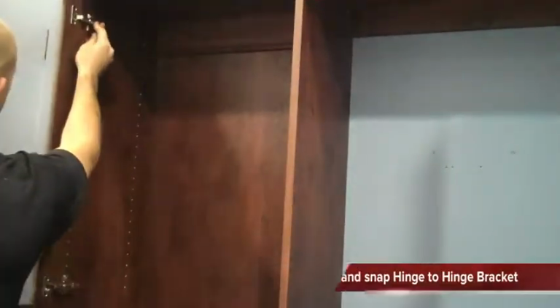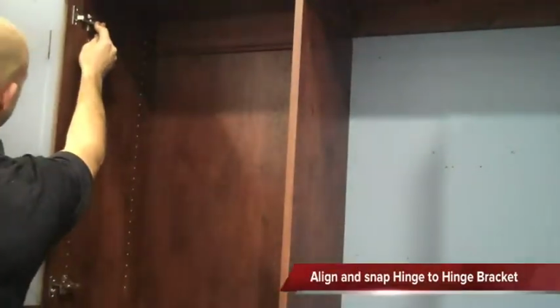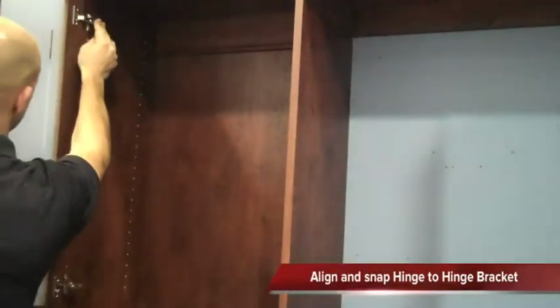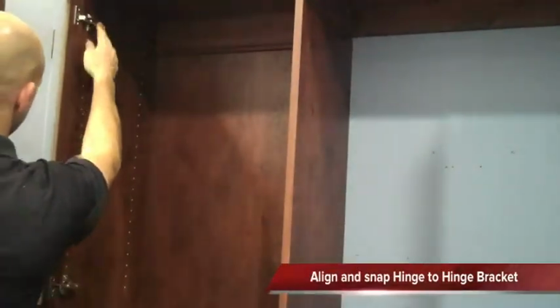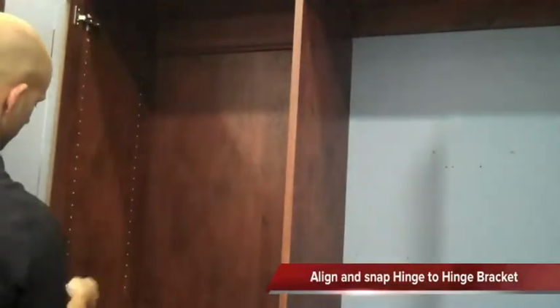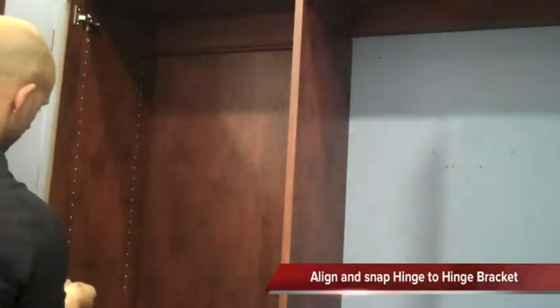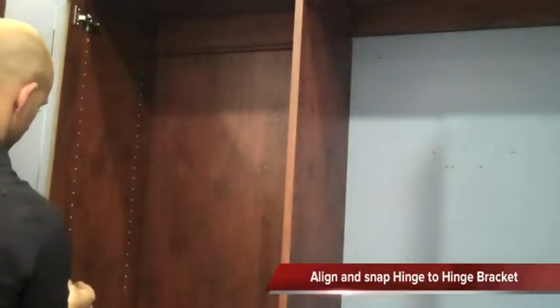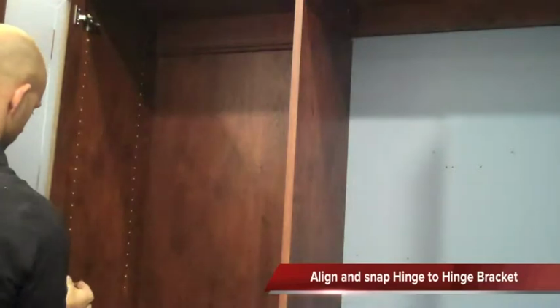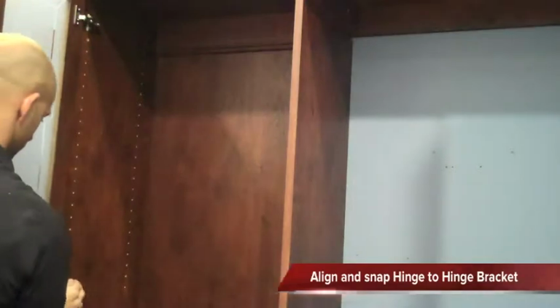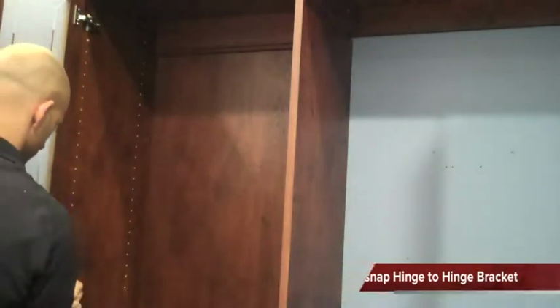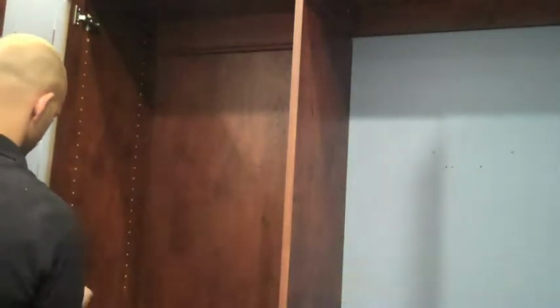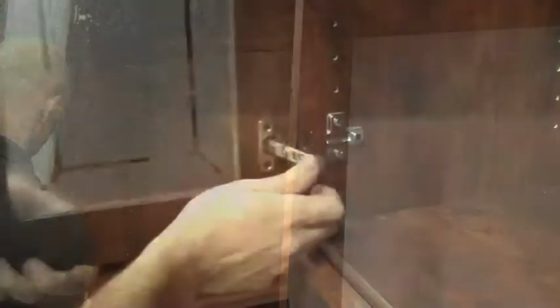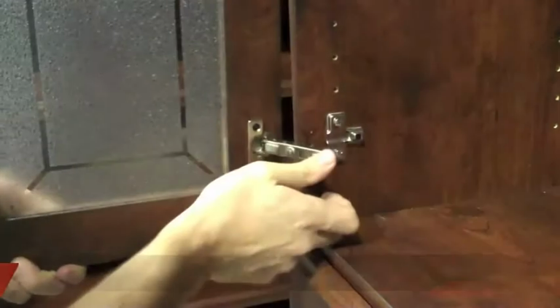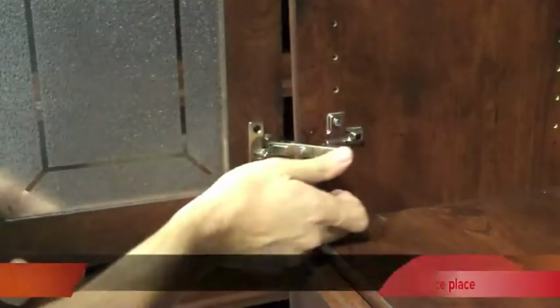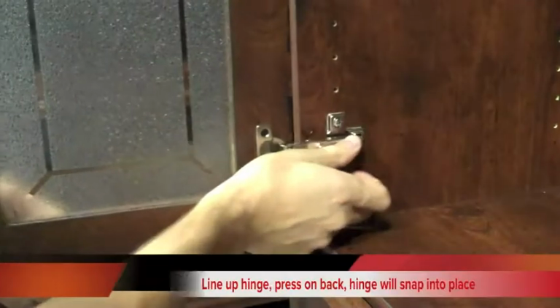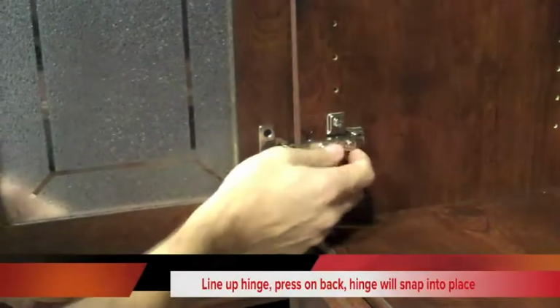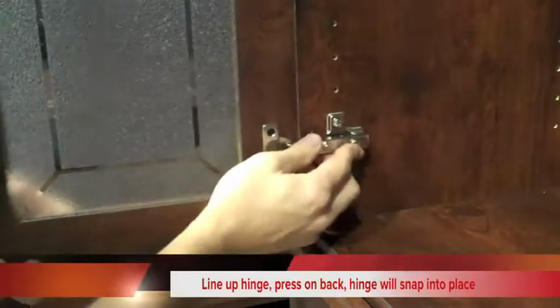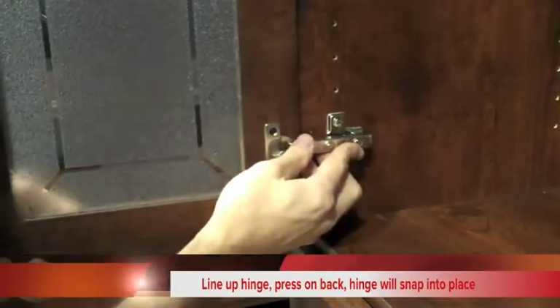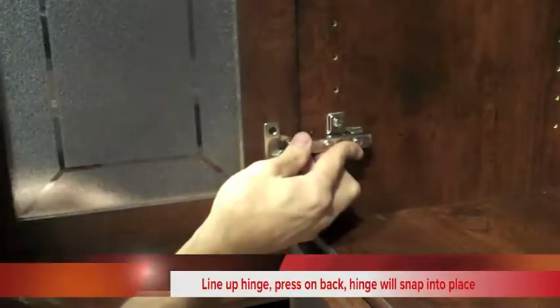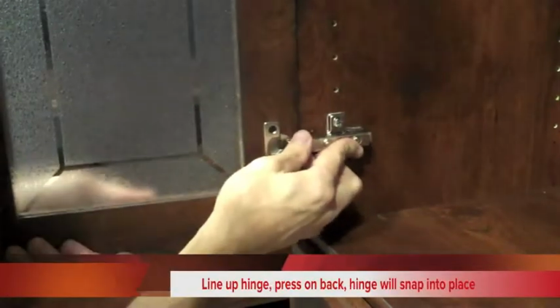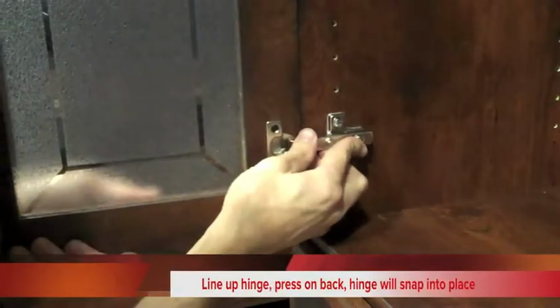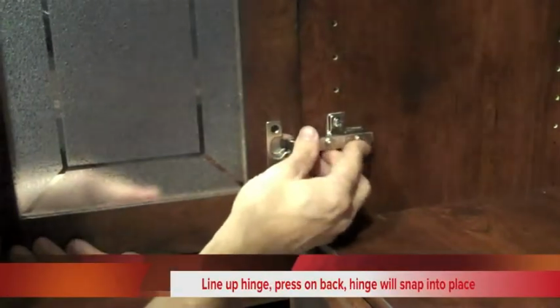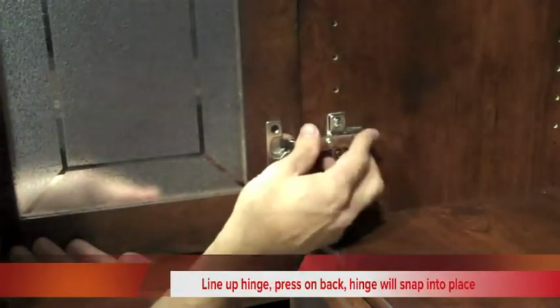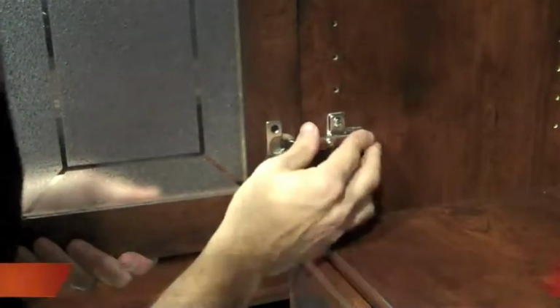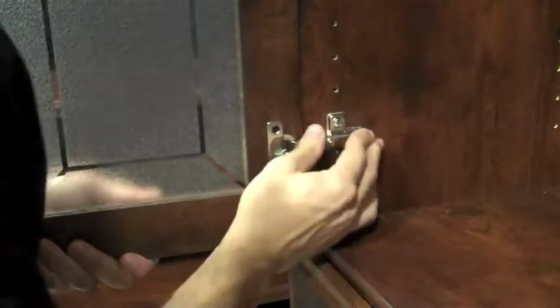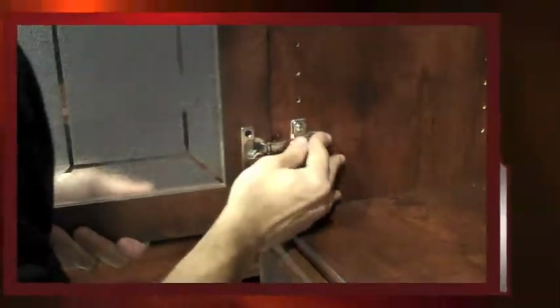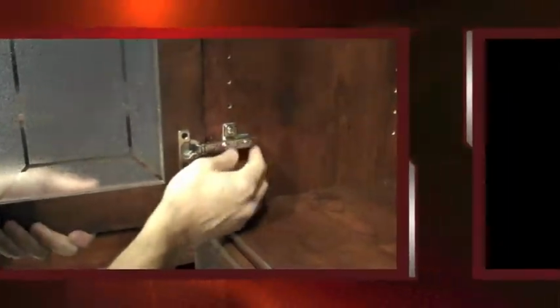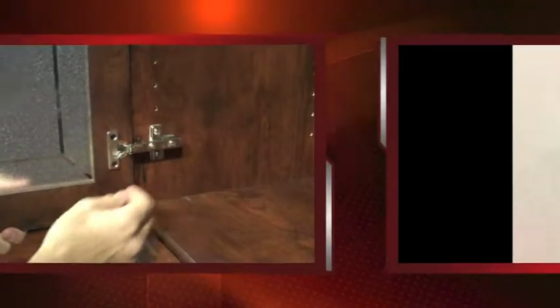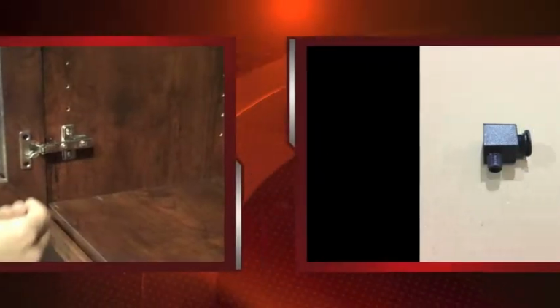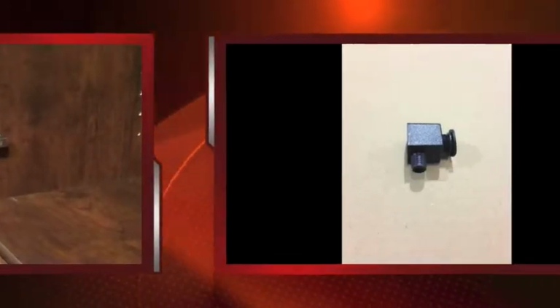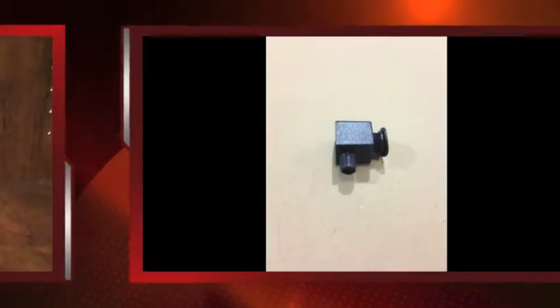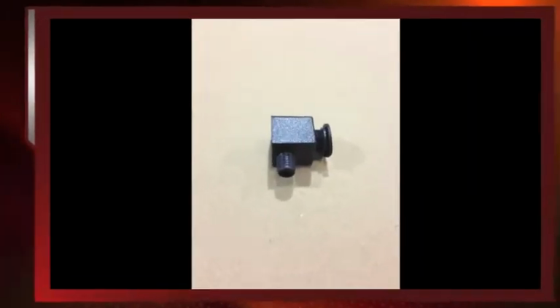Take your doors and align the hinges with the hinge bracket. You'll line it up and then press on the back of the hinge, which will snap into place on the hinge bracket.